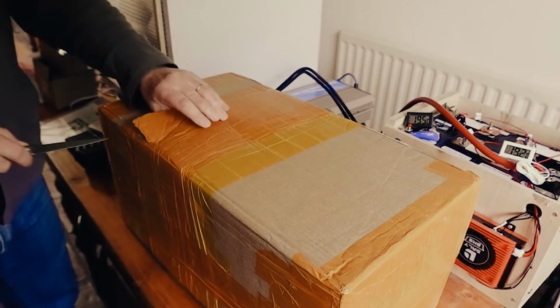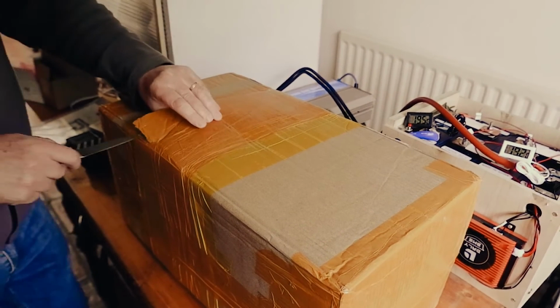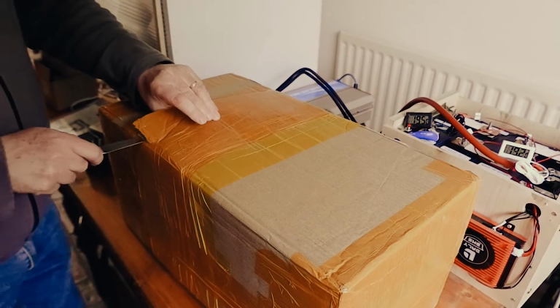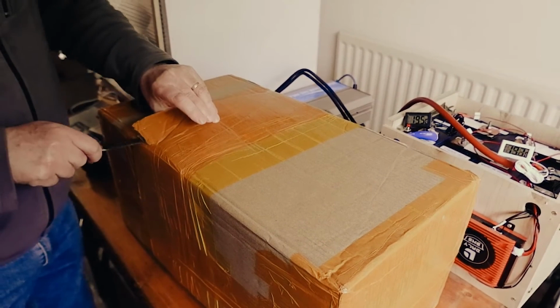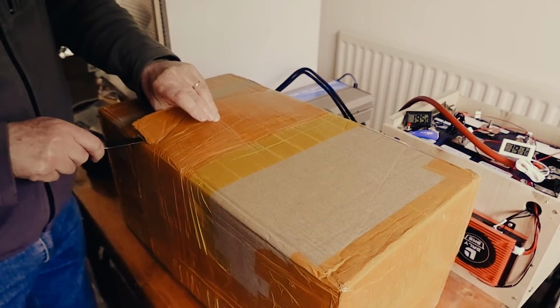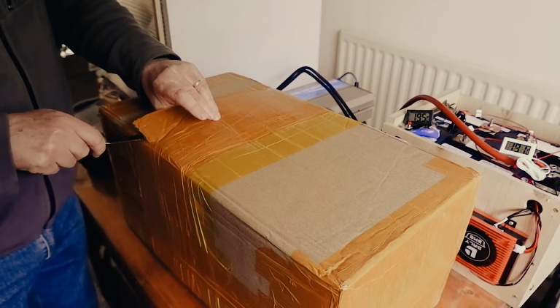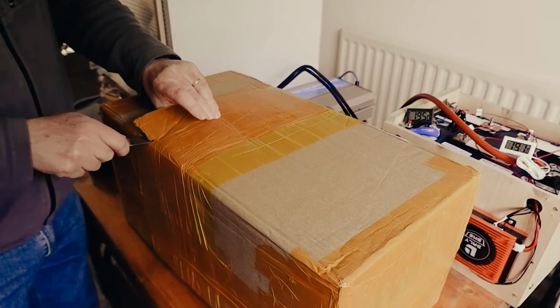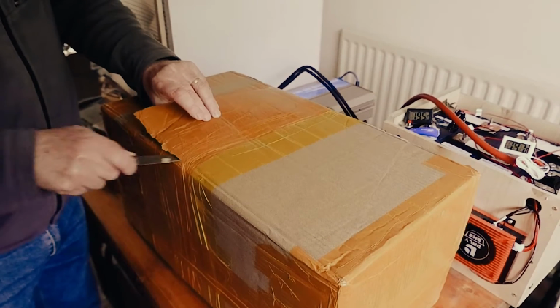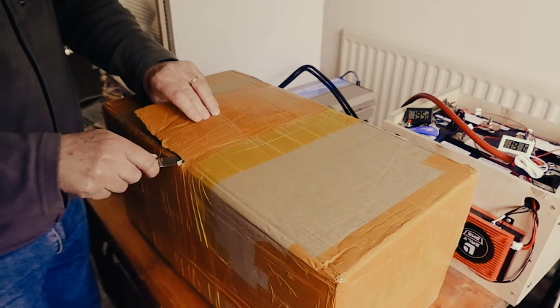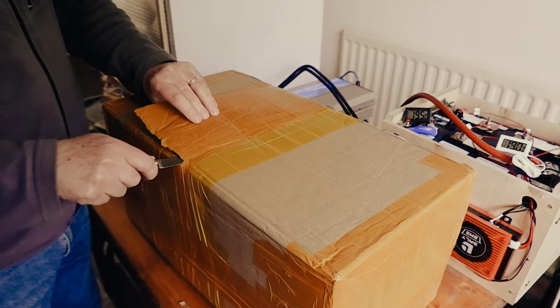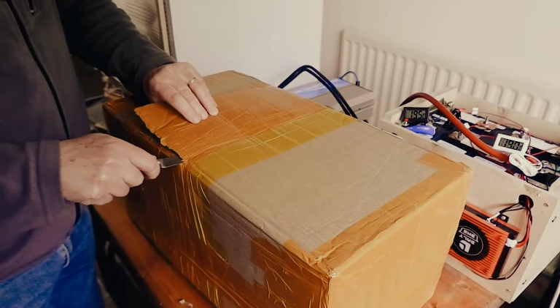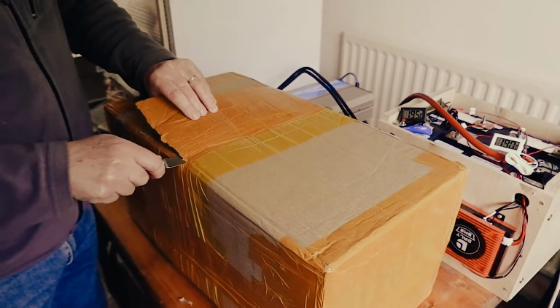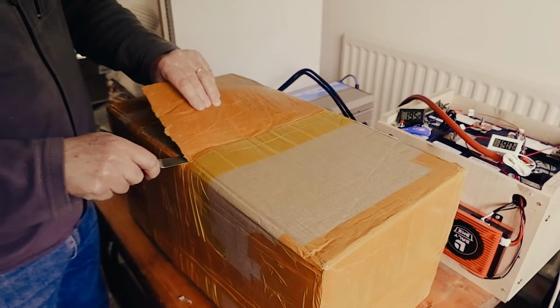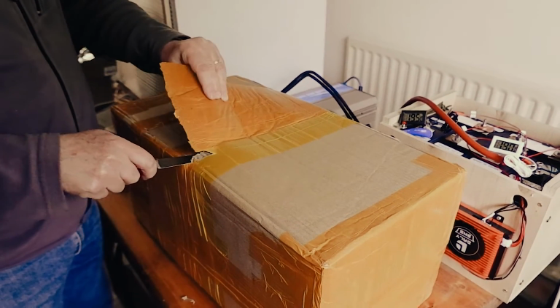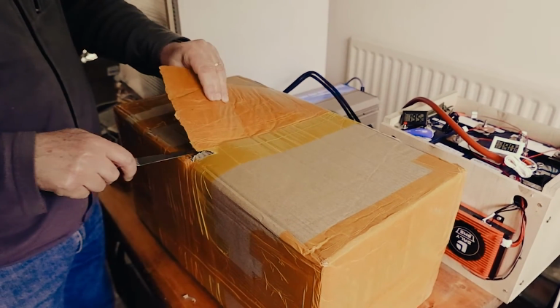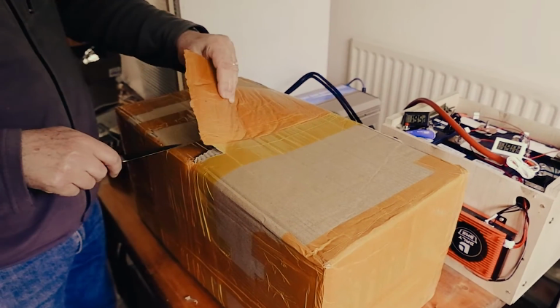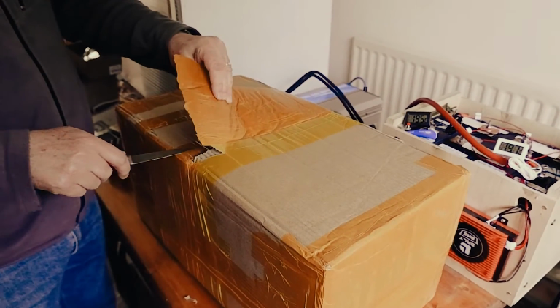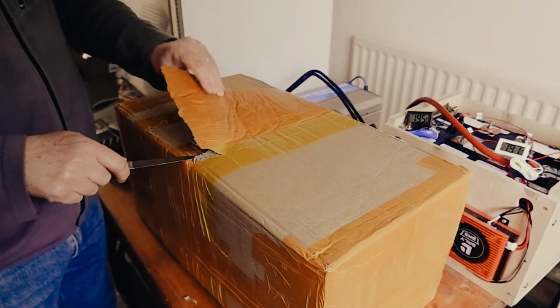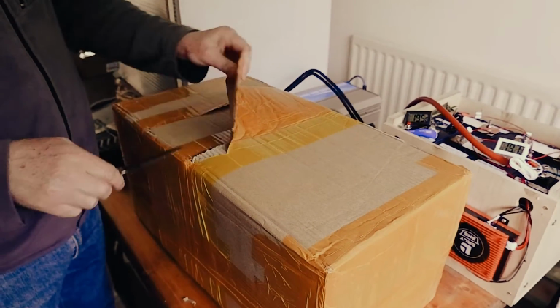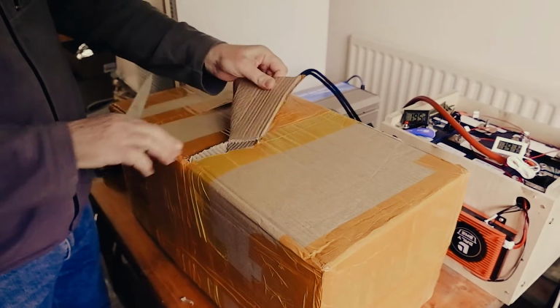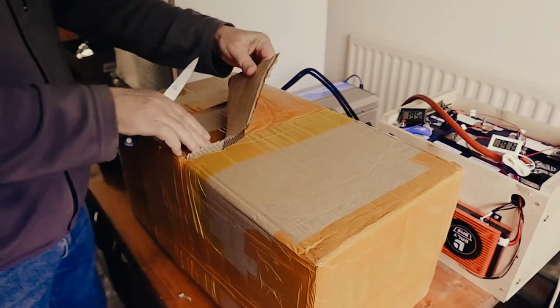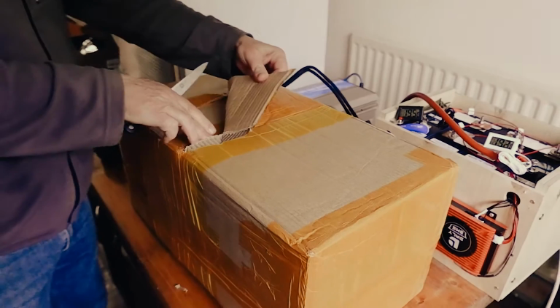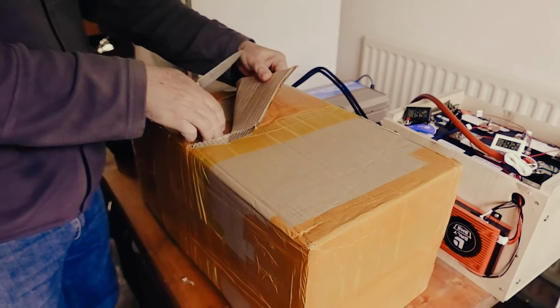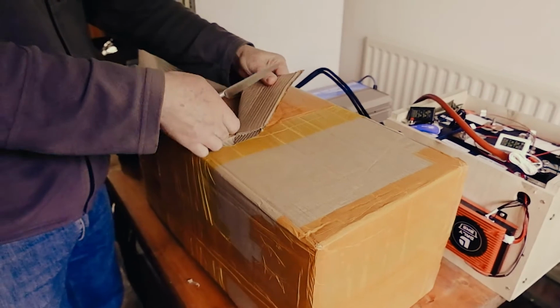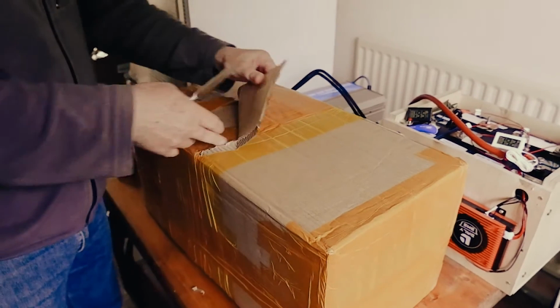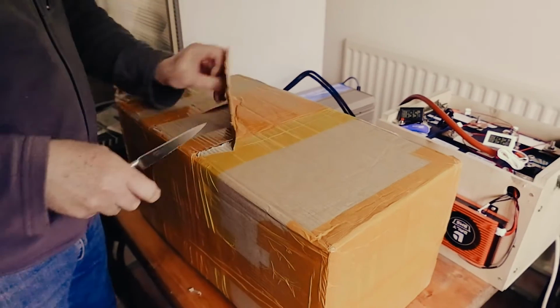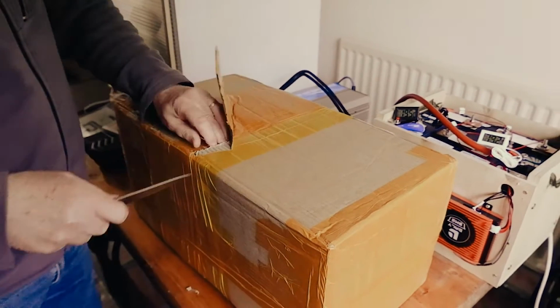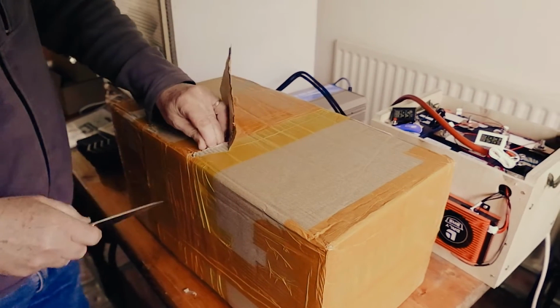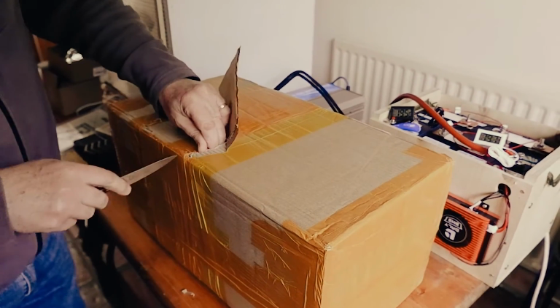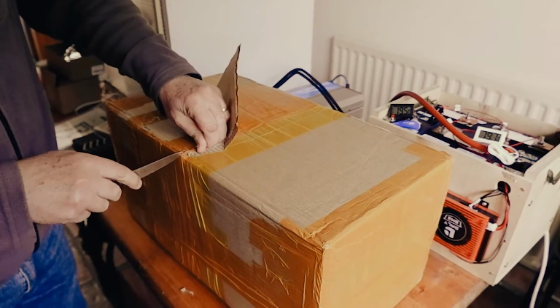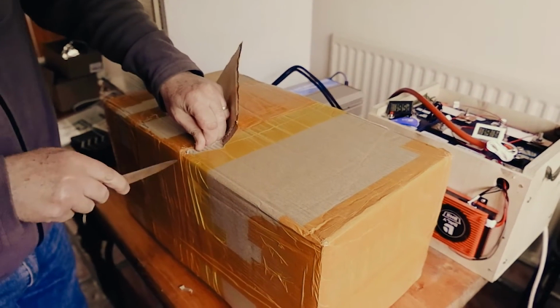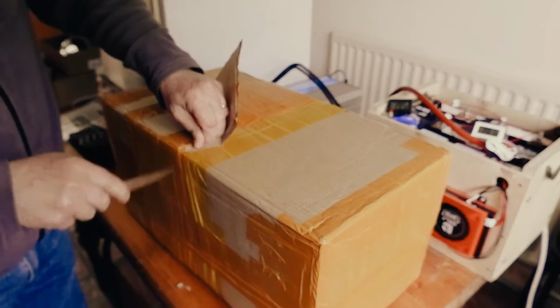I'm just going to cut this off. It looks like there are multiple boxes within boxes.